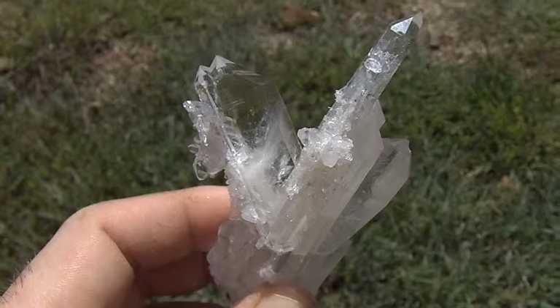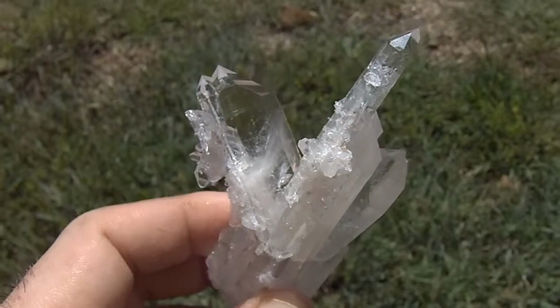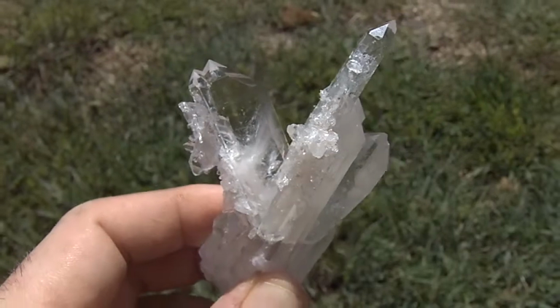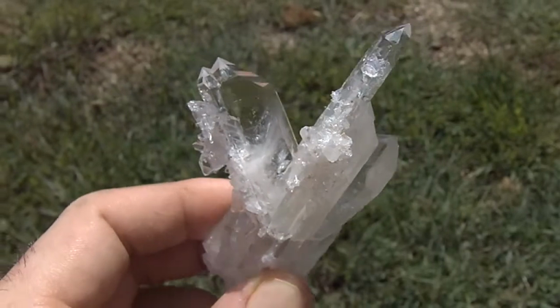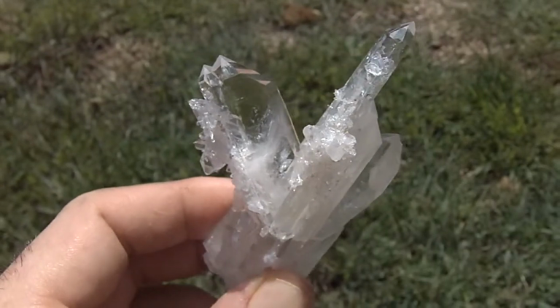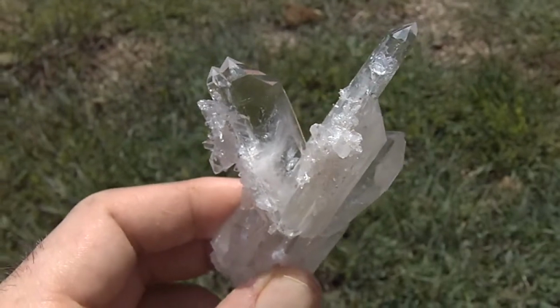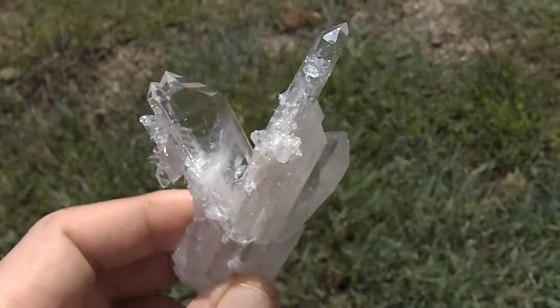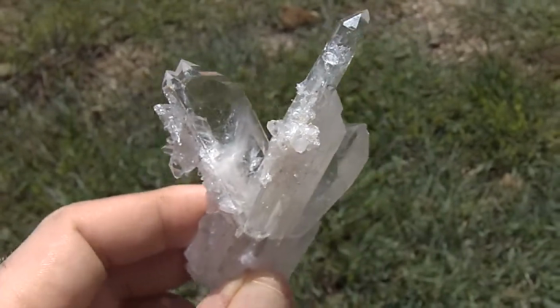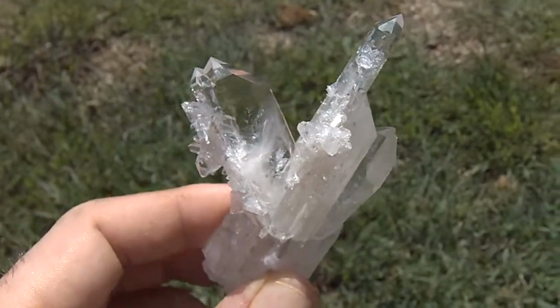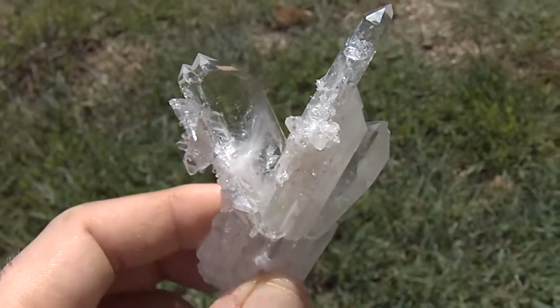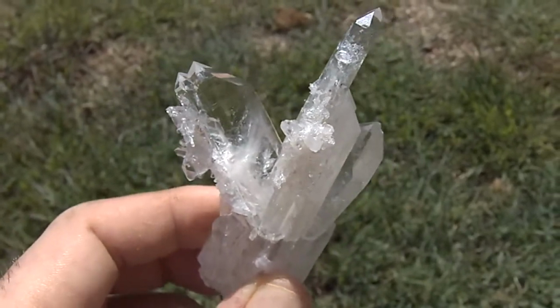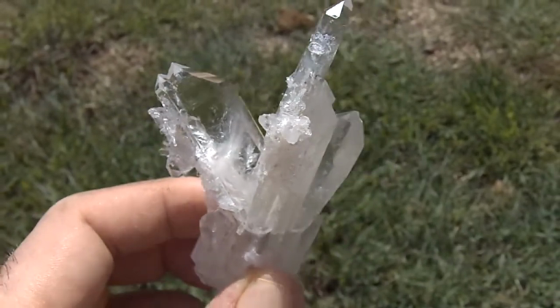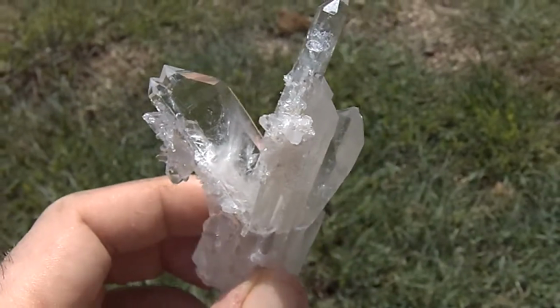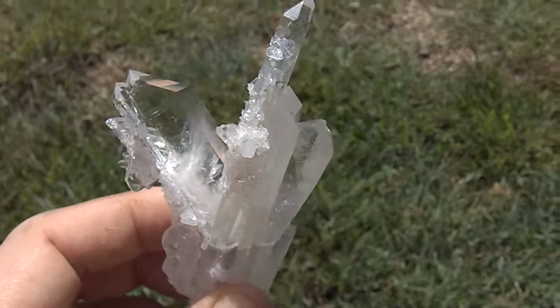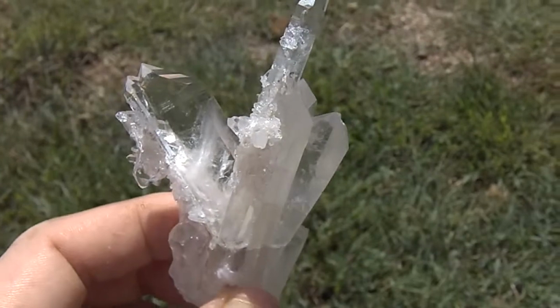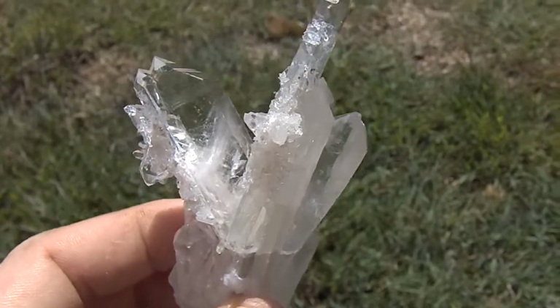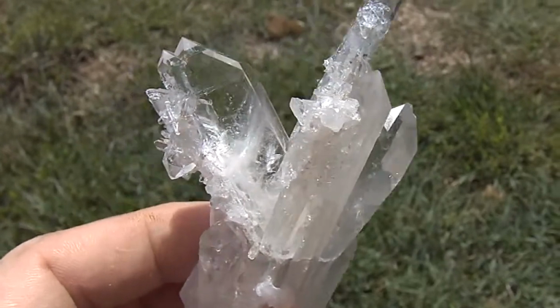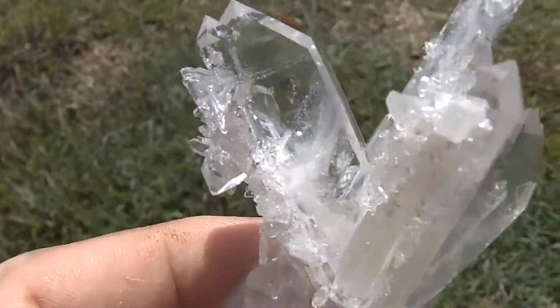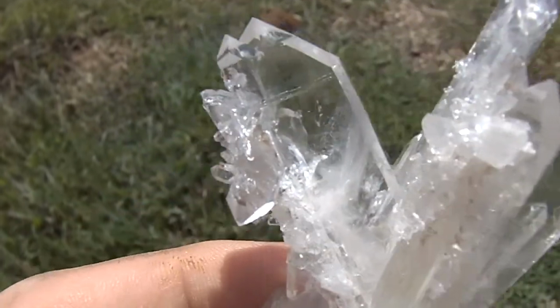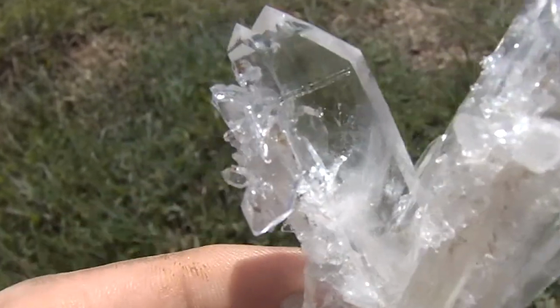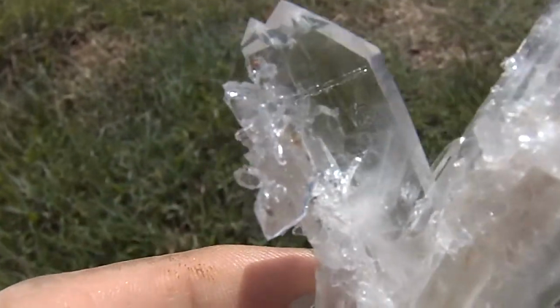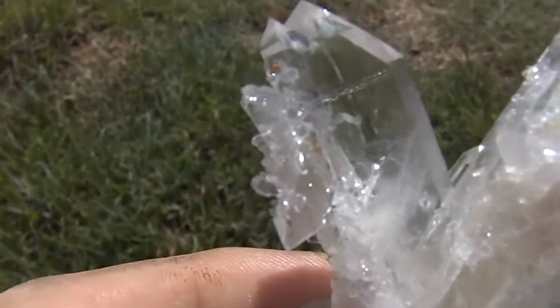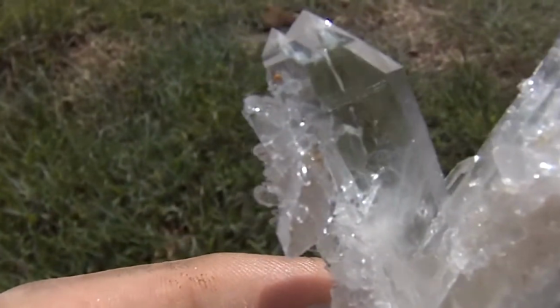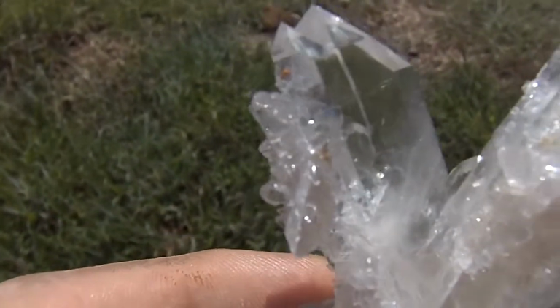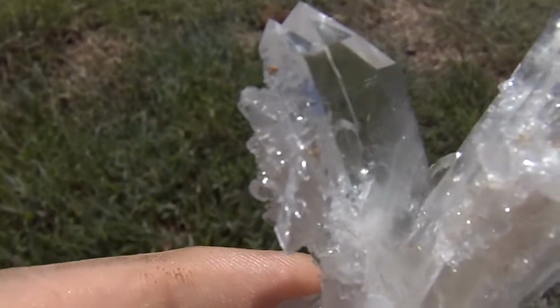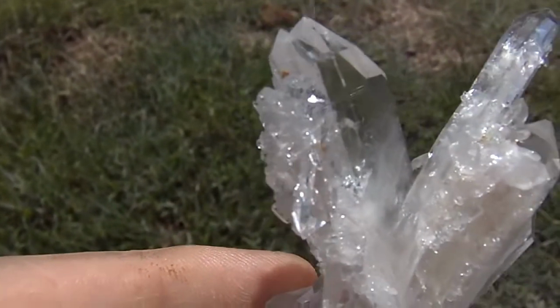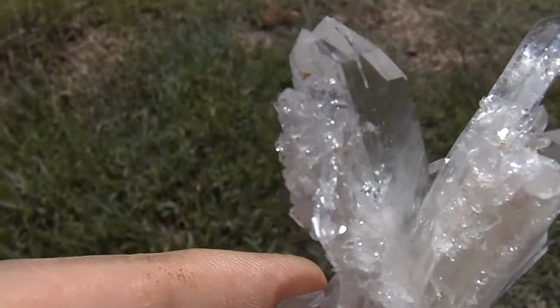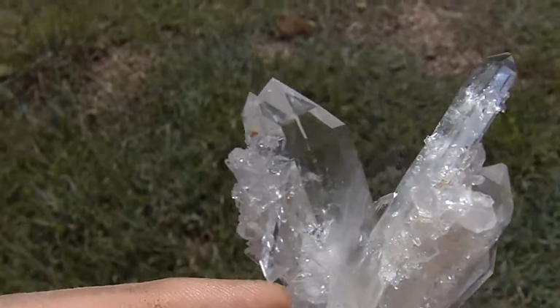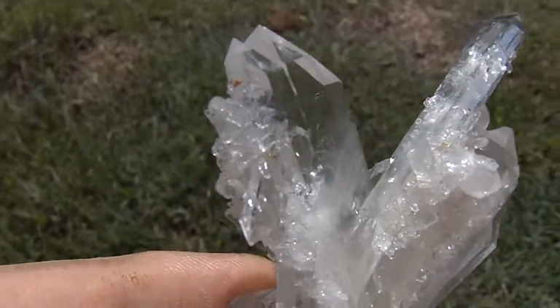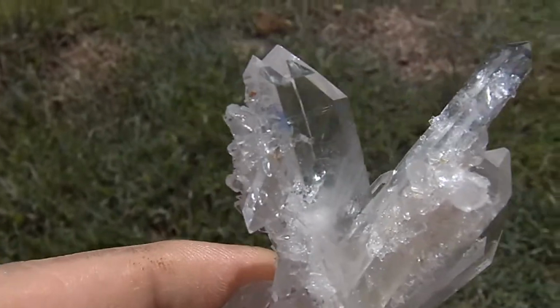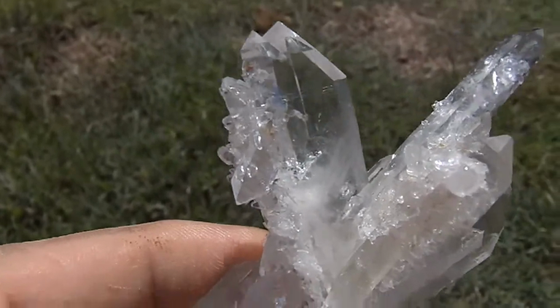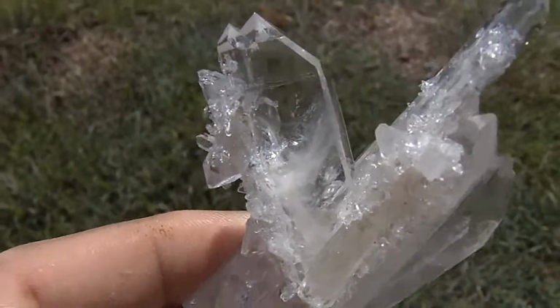Here's a beautiful large Tabby Cluster. Right in here it has agitator crystals inside to make a little phantom inside of this point.